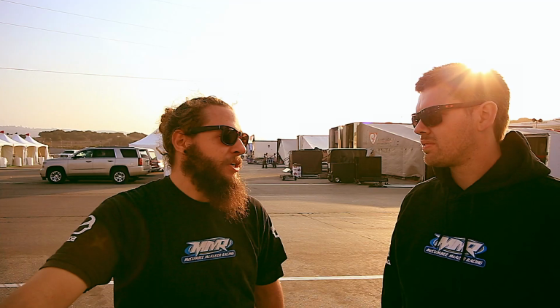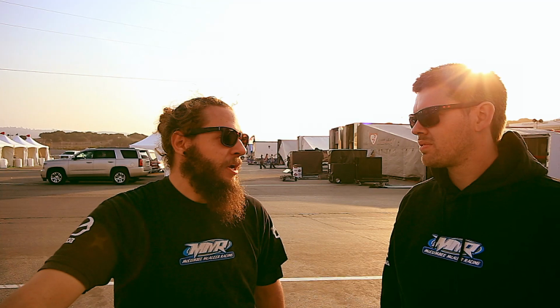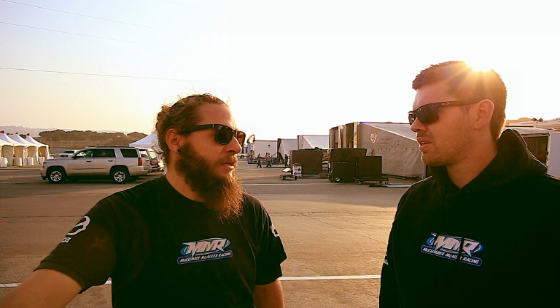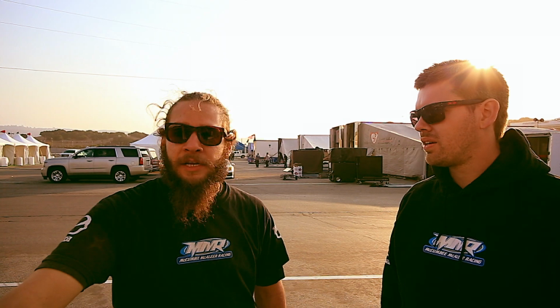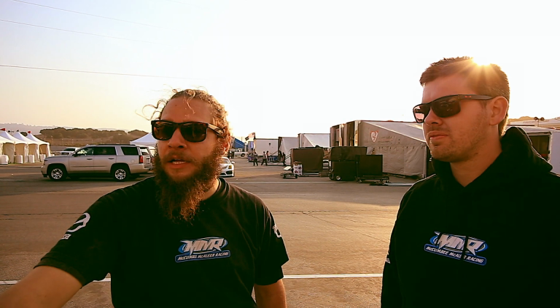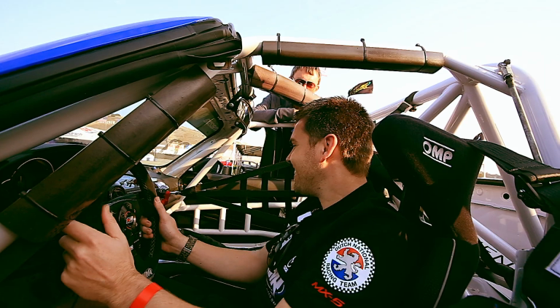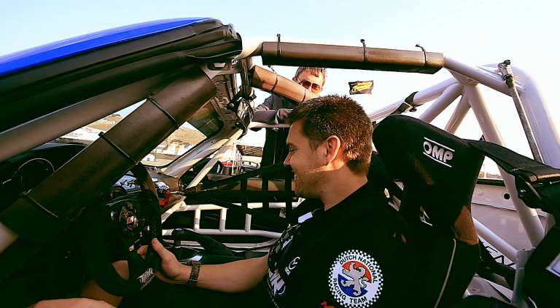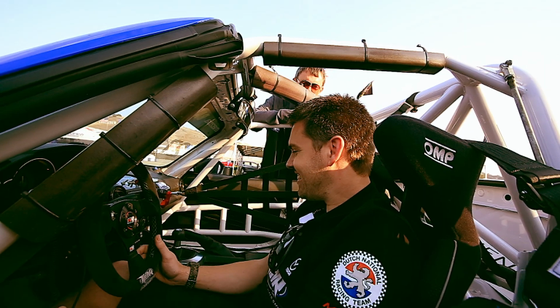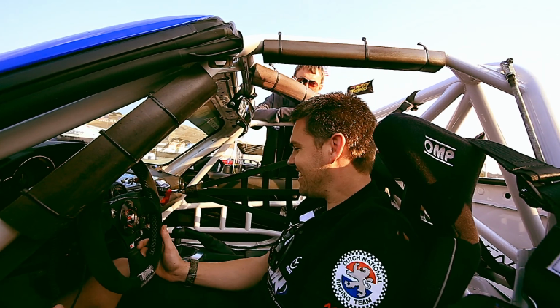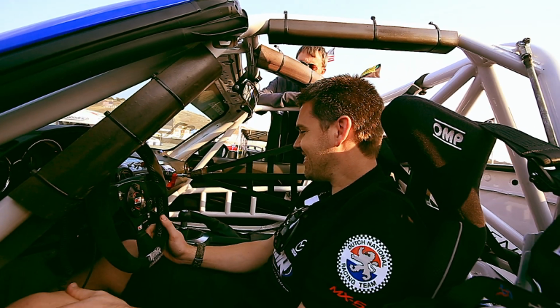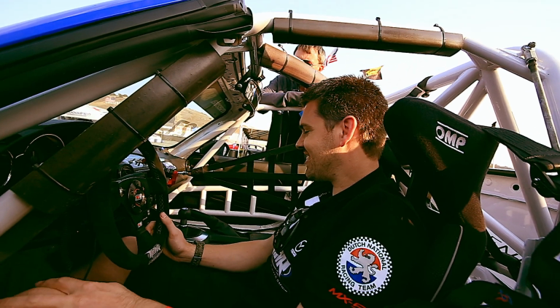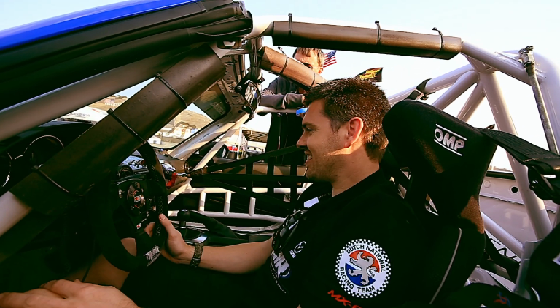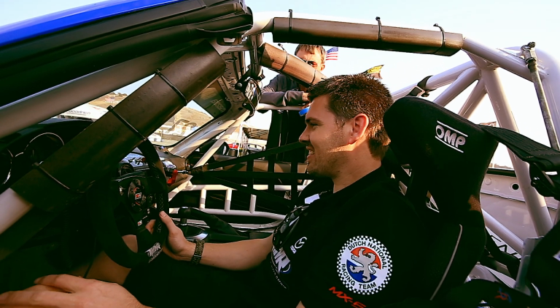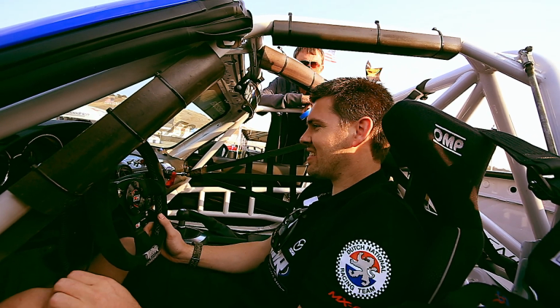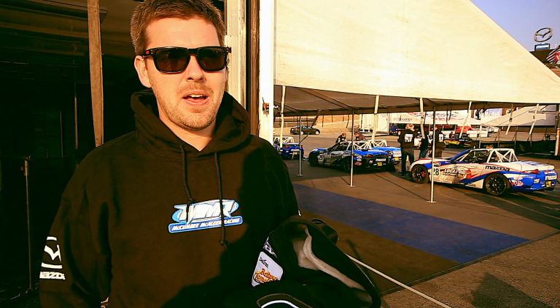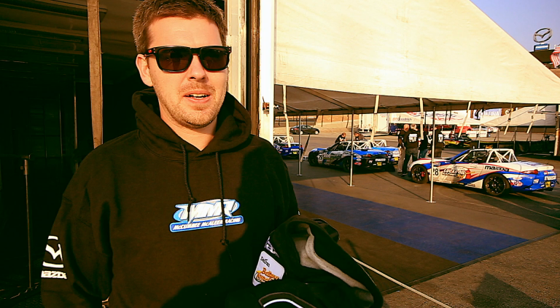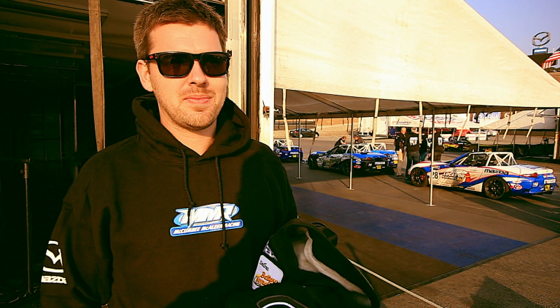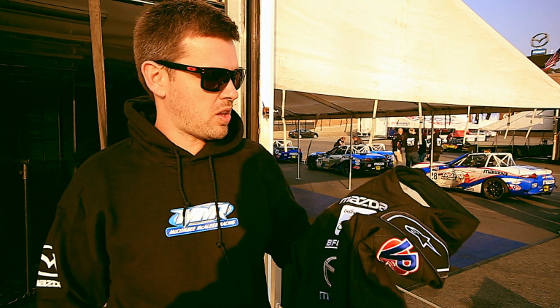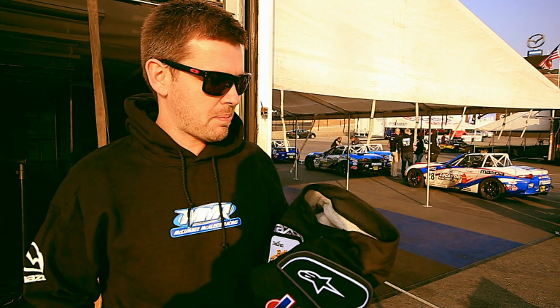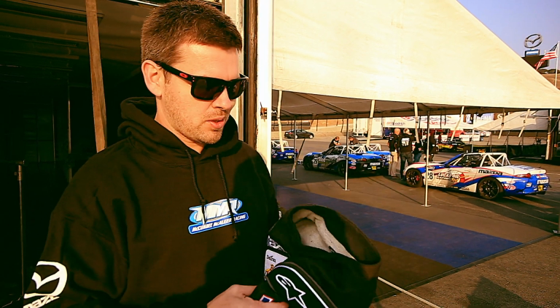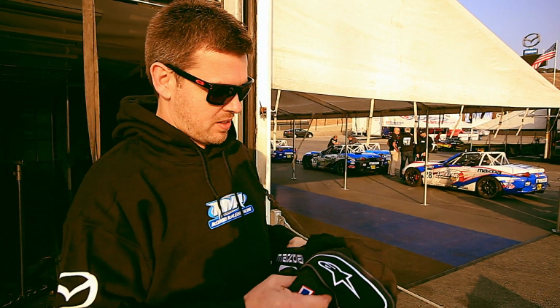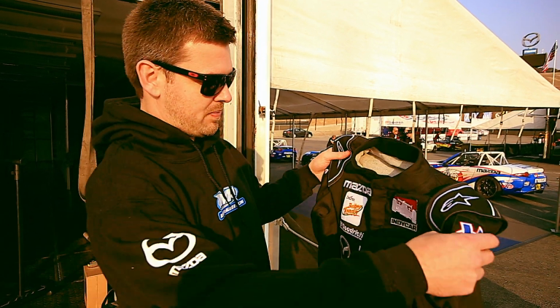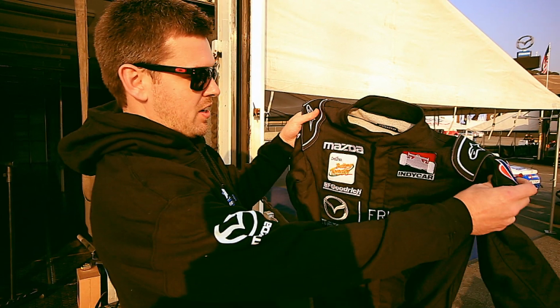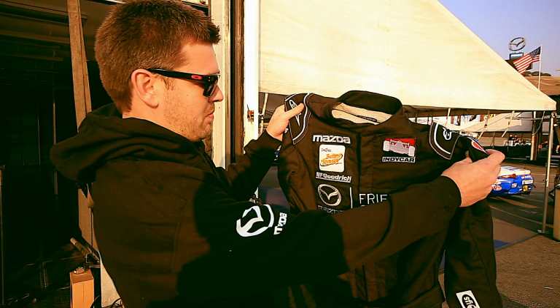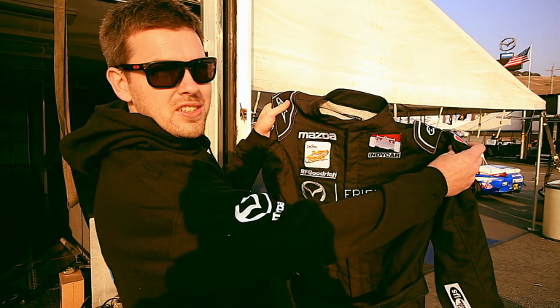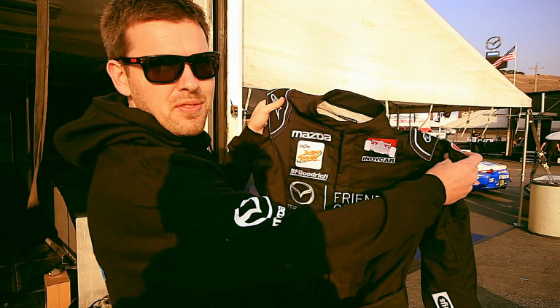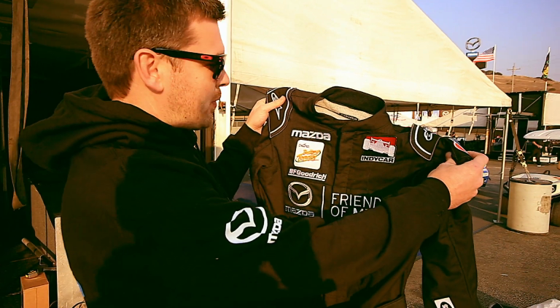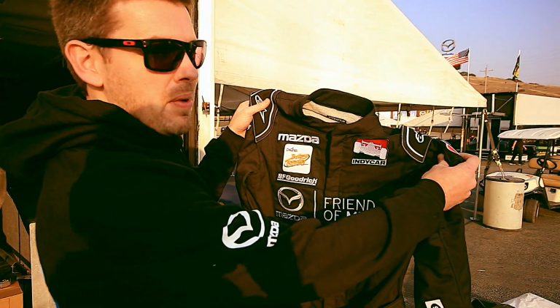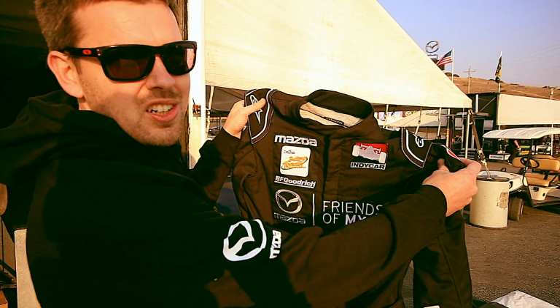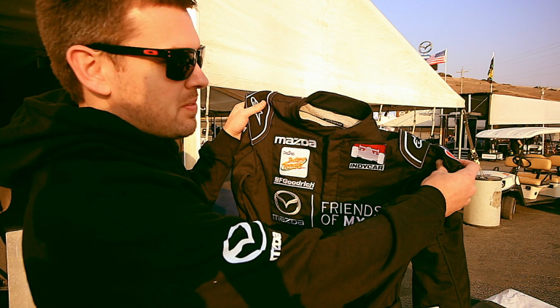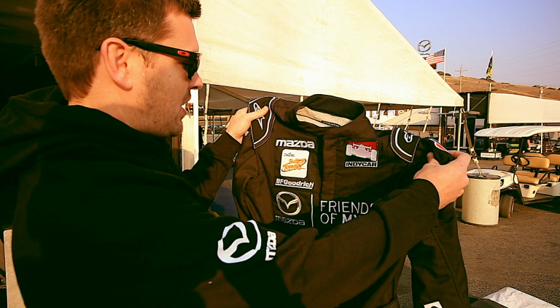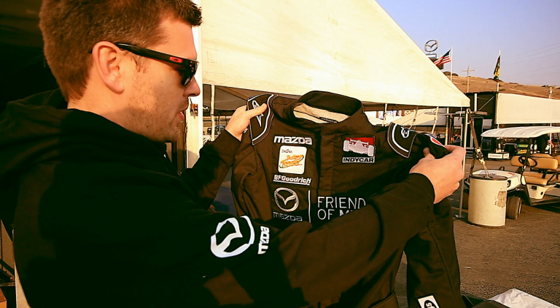We just met the team, sat in the car — everything felt really good. Just unpacked my suit that I got from Friends of MX-5 with all the badges on it. Looks great.